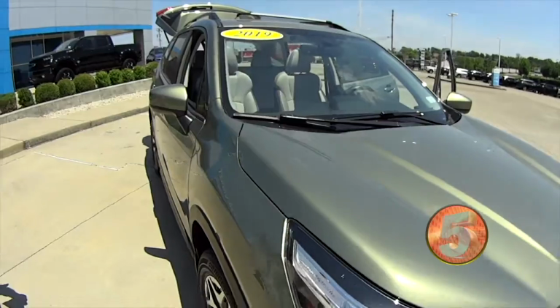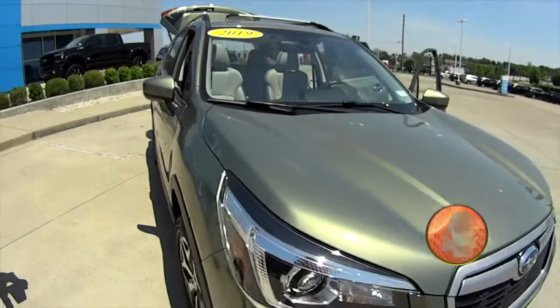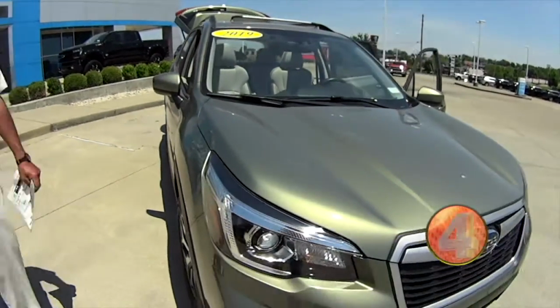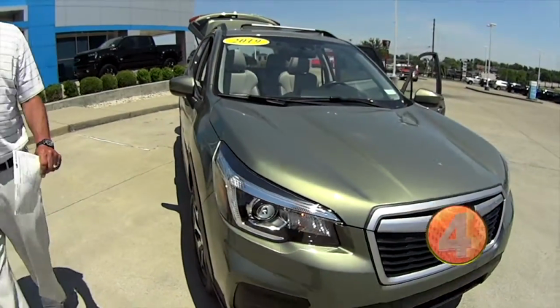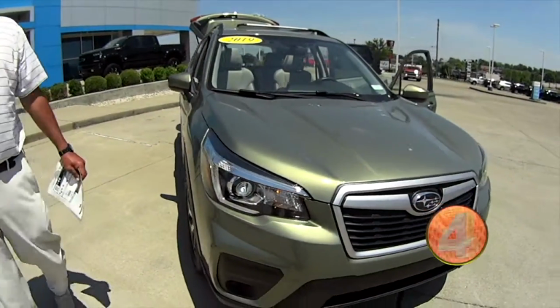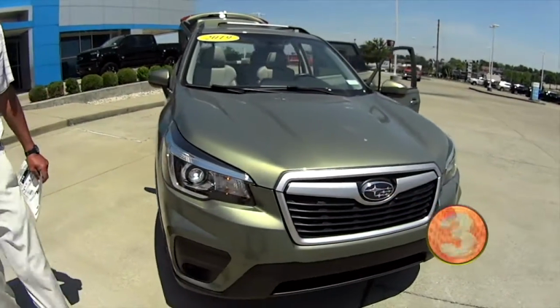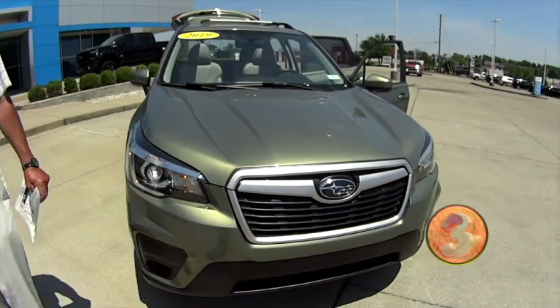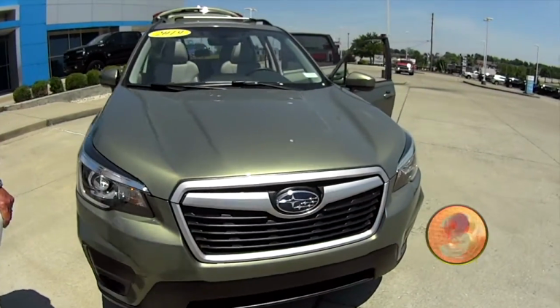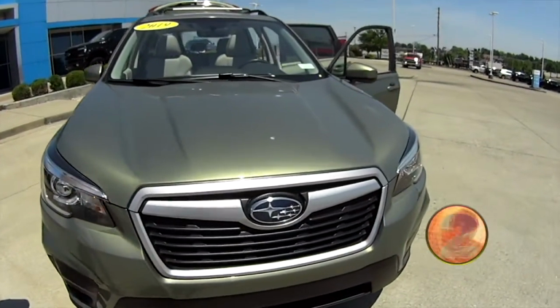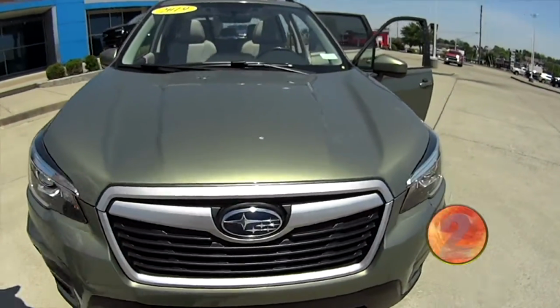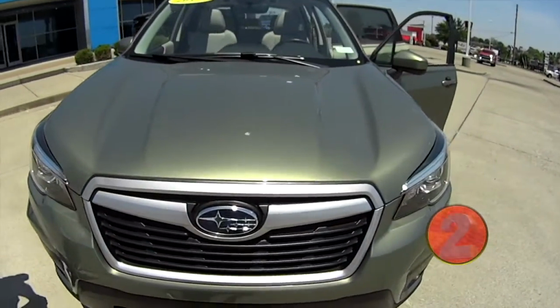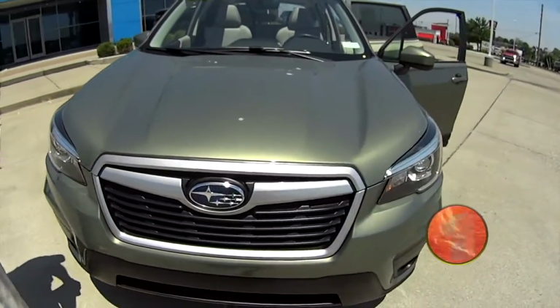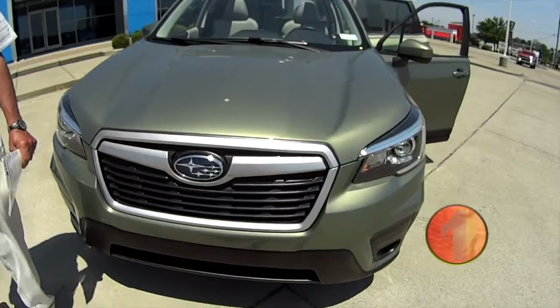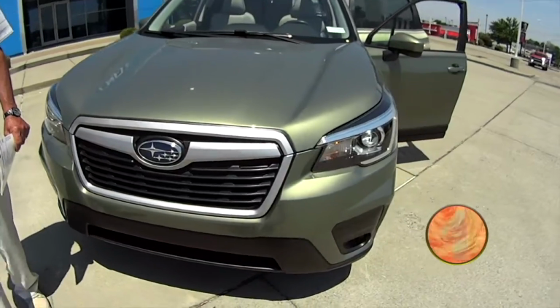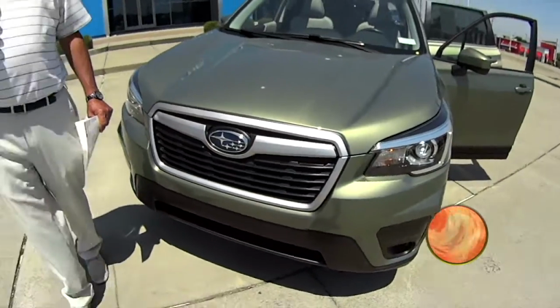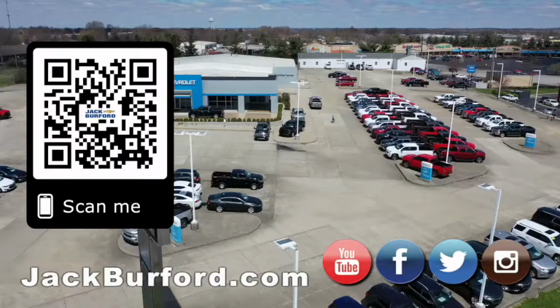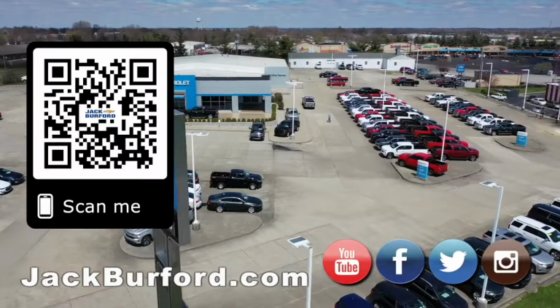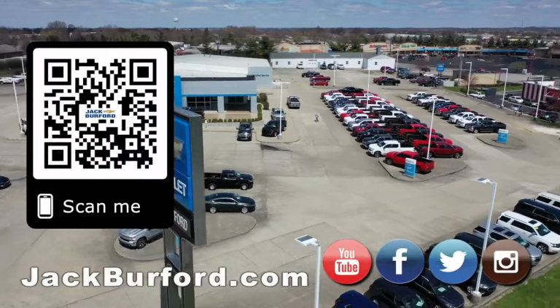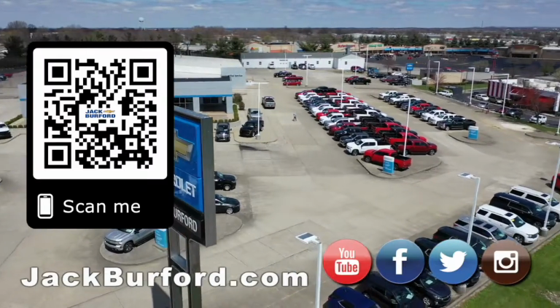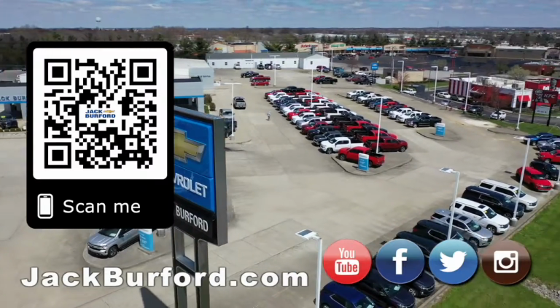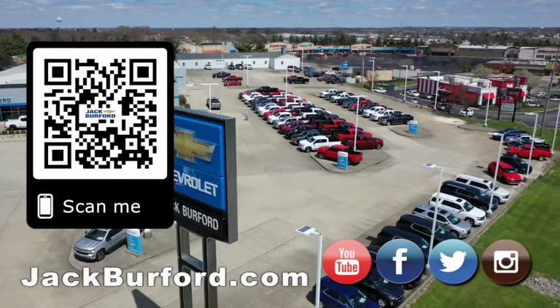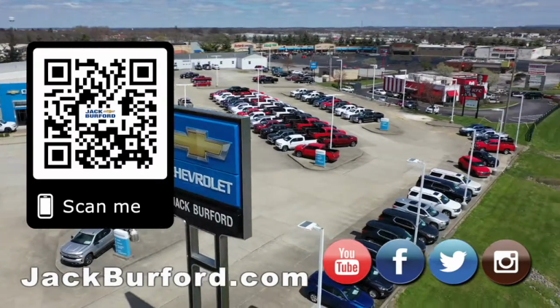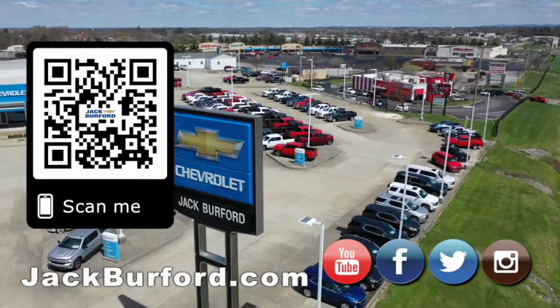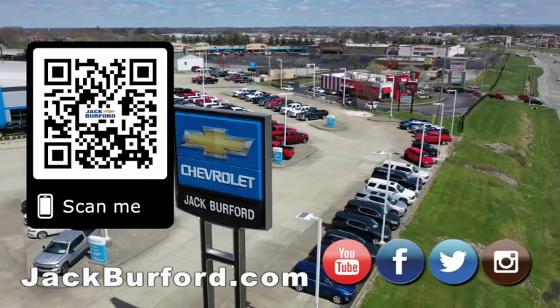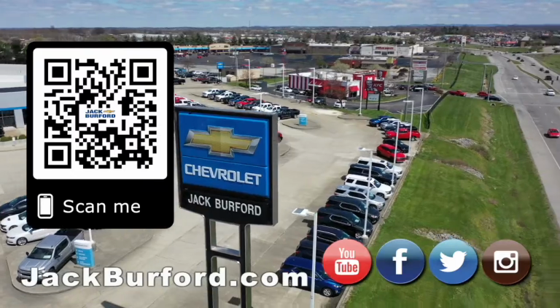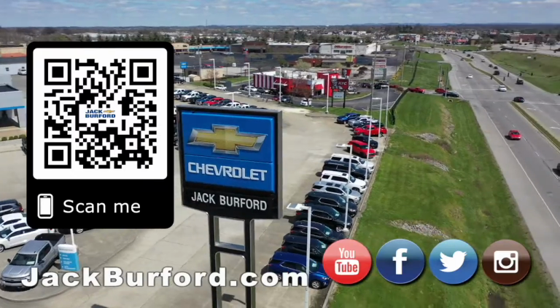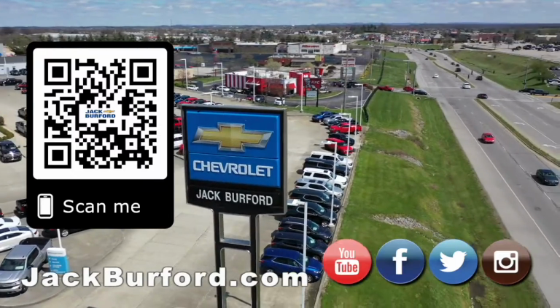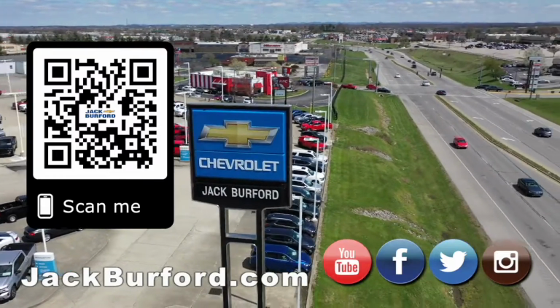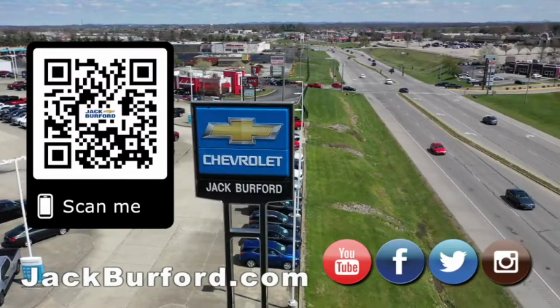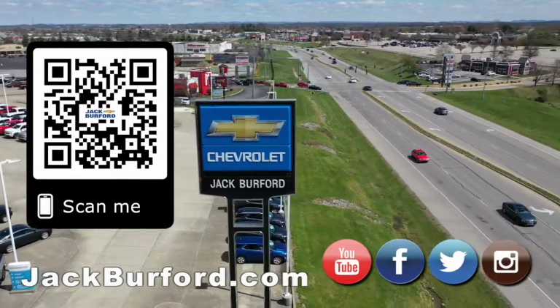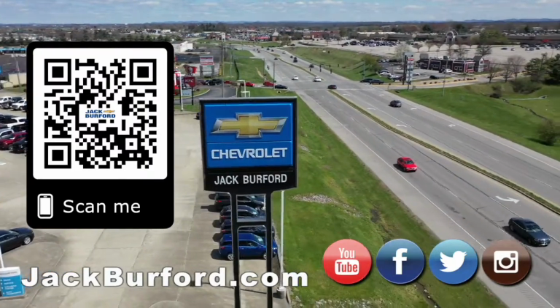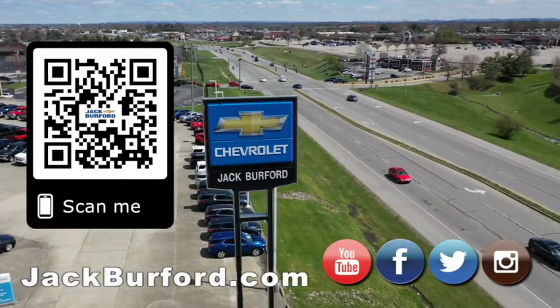Folks, please come see us here at Jack Burford Chevrolet, 819 on the Eastern Bypass, Richmond, Kentucky. We'll treat you like family. Why would you buy a vehicle anywhere else? Make sure to visit us at jackburford.com and subscribe to our YouTube channel.